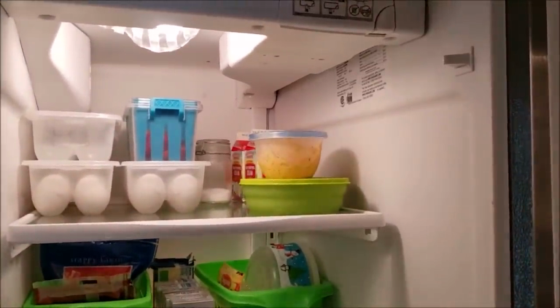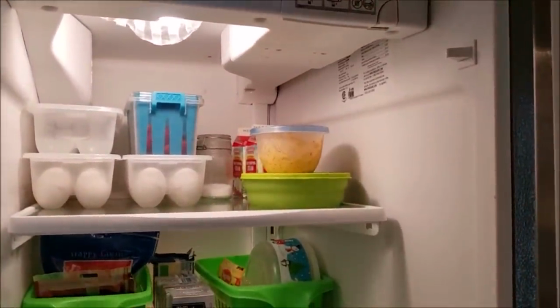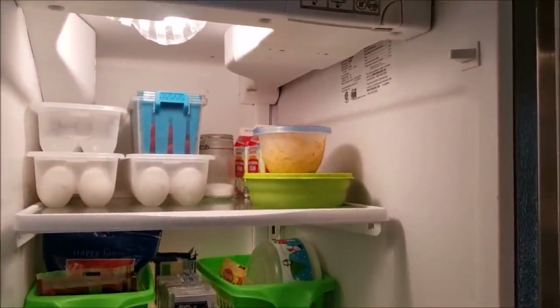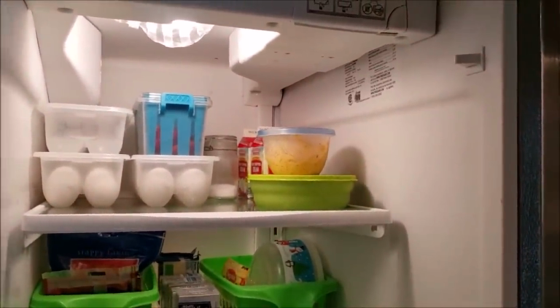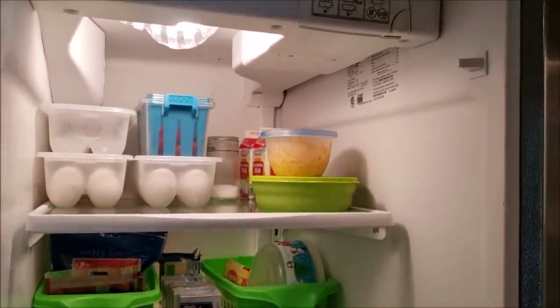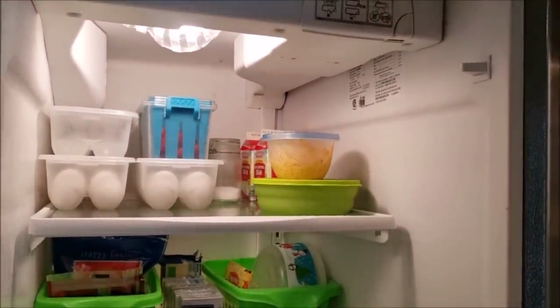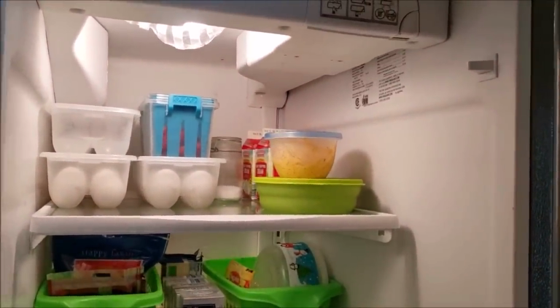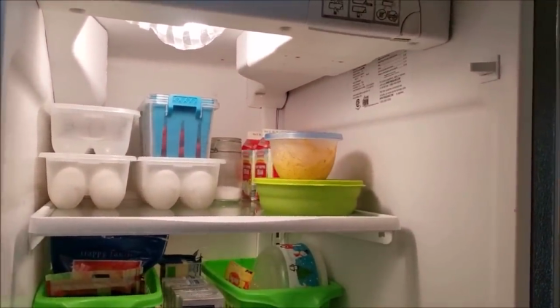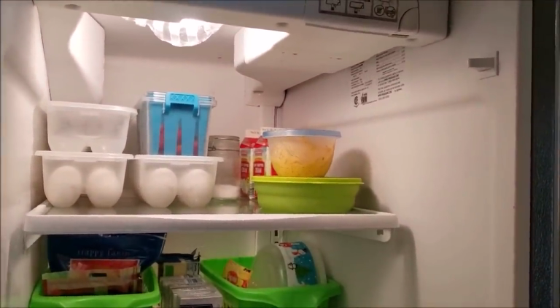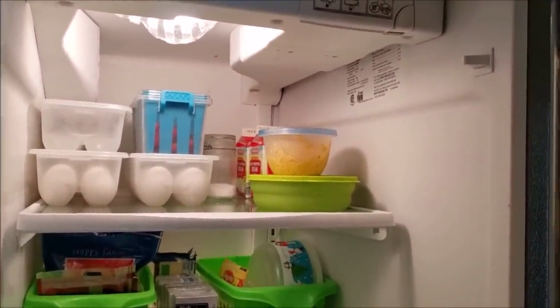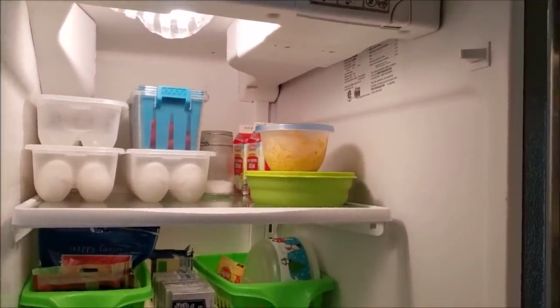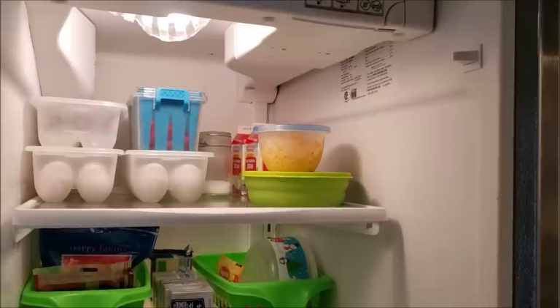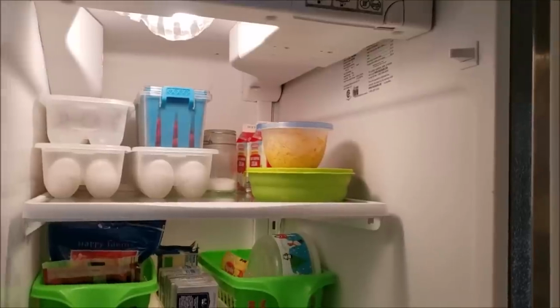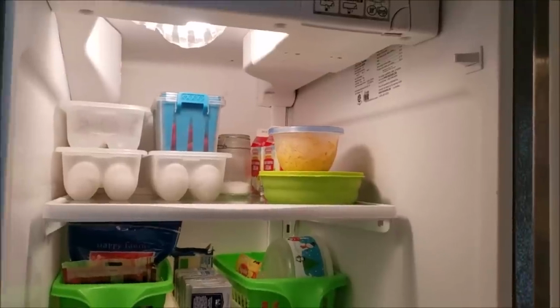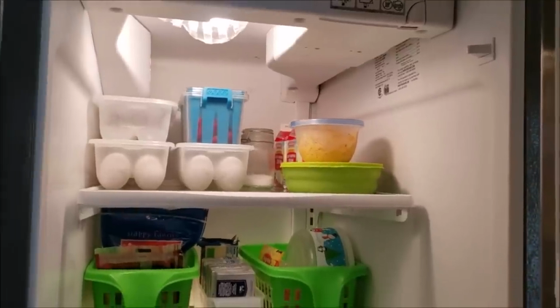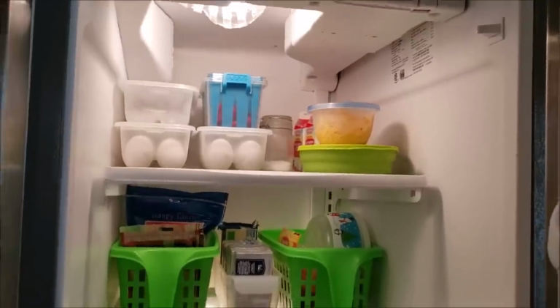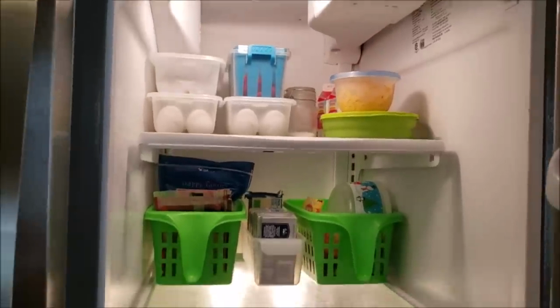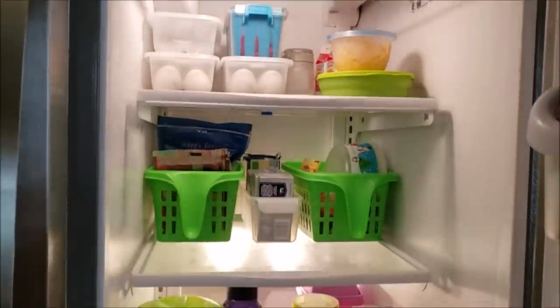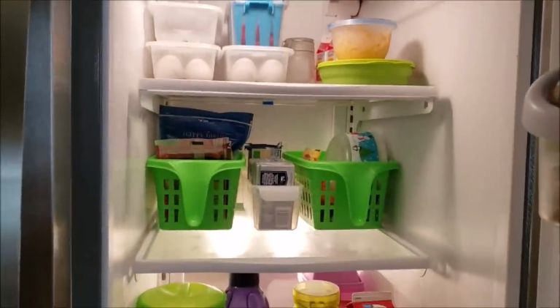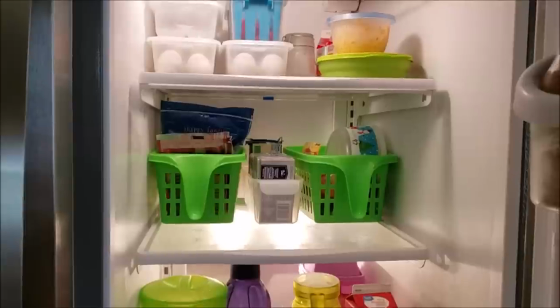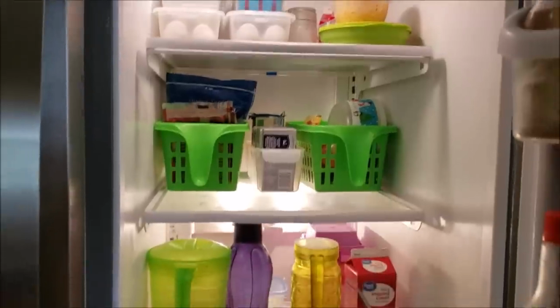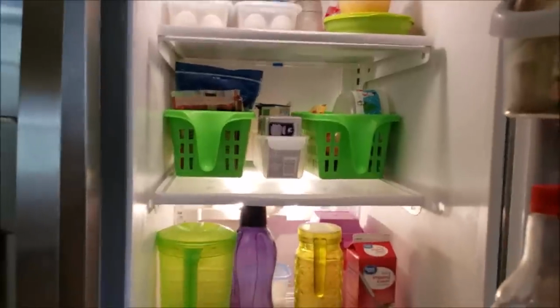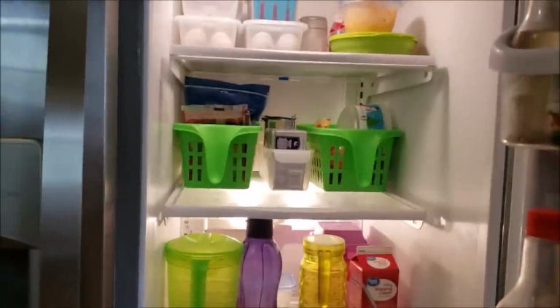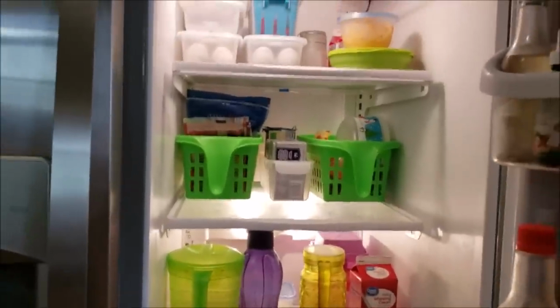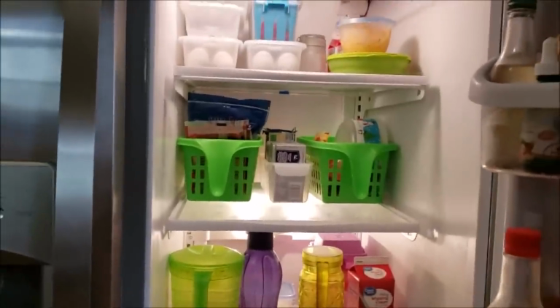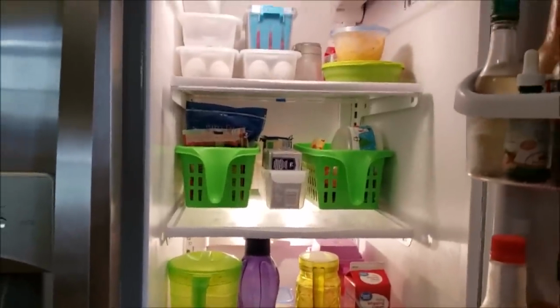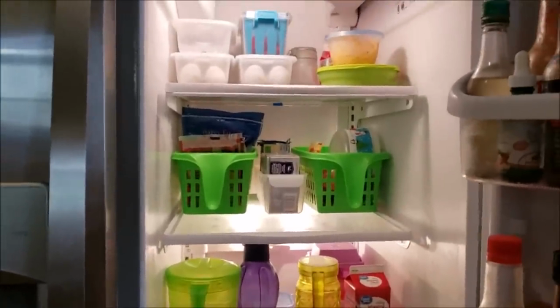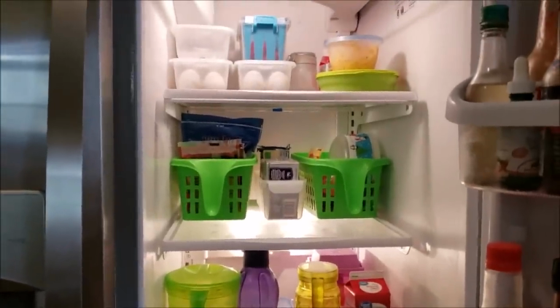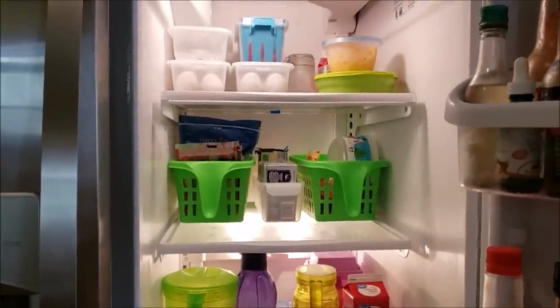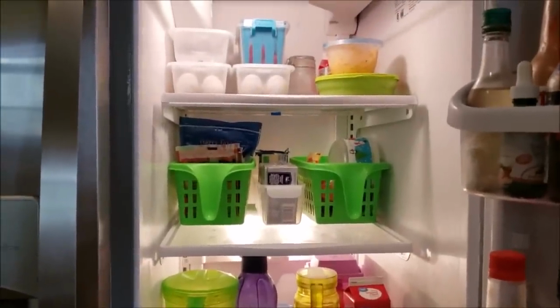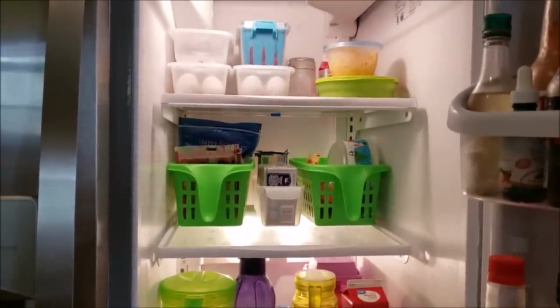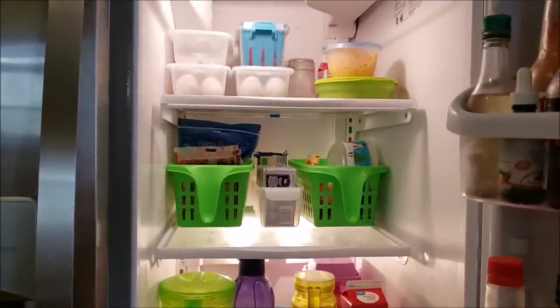There's my Dollar Tree organization in the refrigerator. I also have little Tupperwares to store food — that one with the orange in it is buffalo chicken dip. I hope you enjoyed my home organization with Dollar Tree products — have a good one!